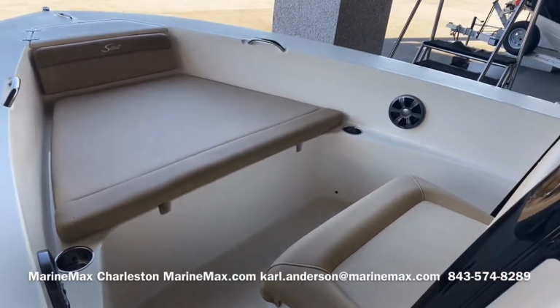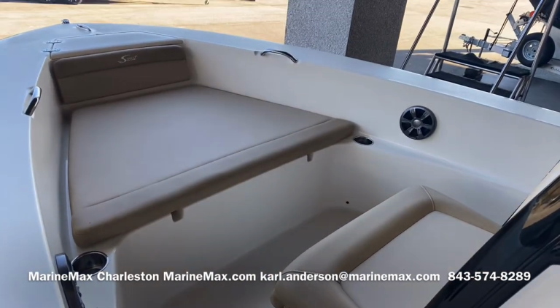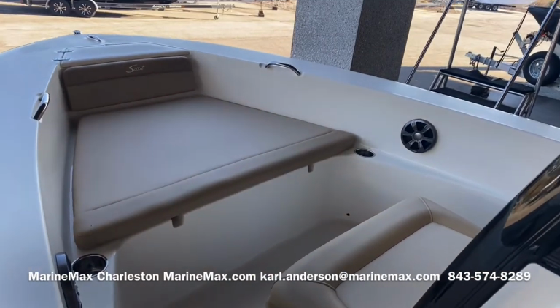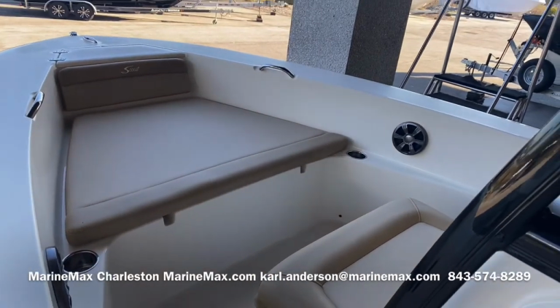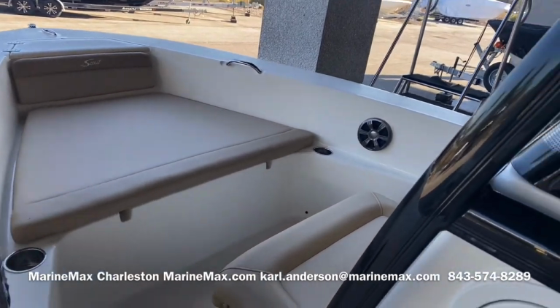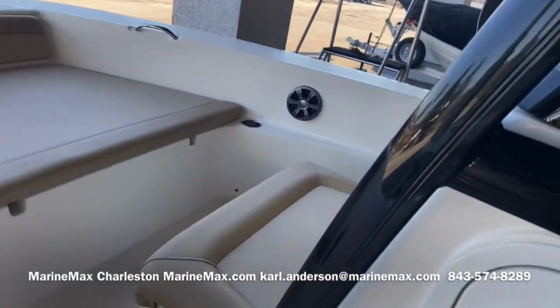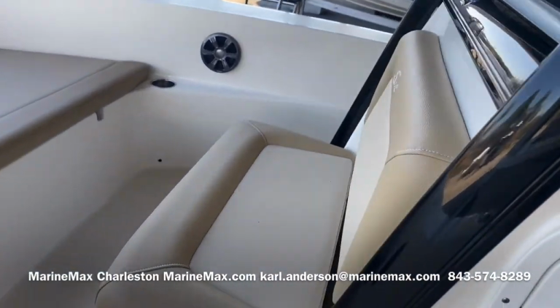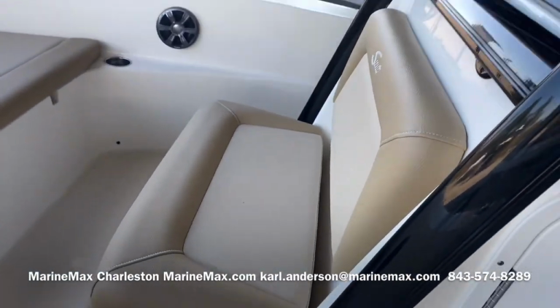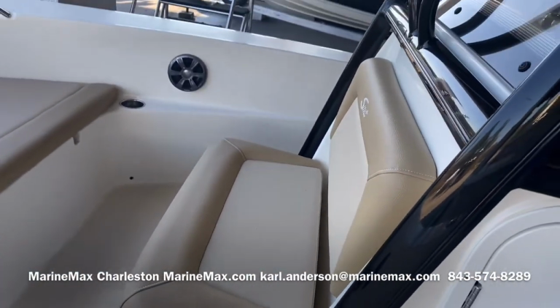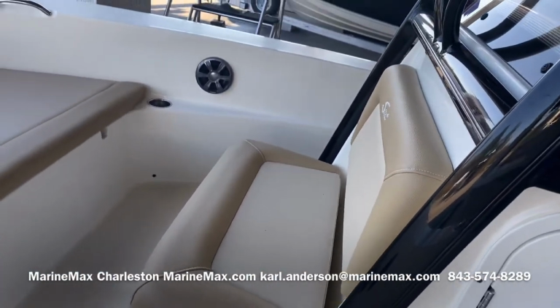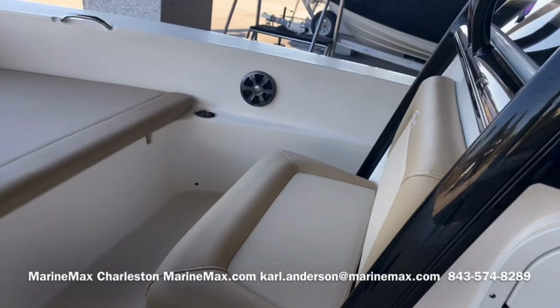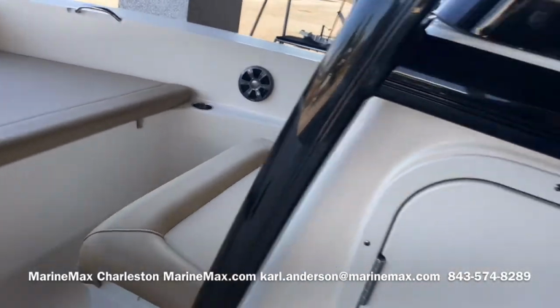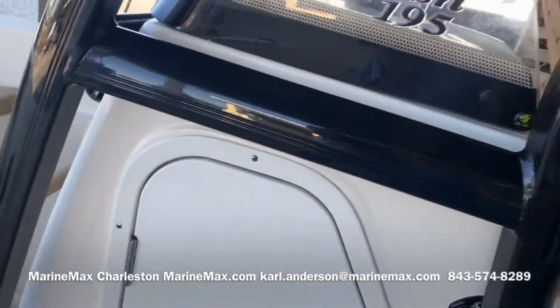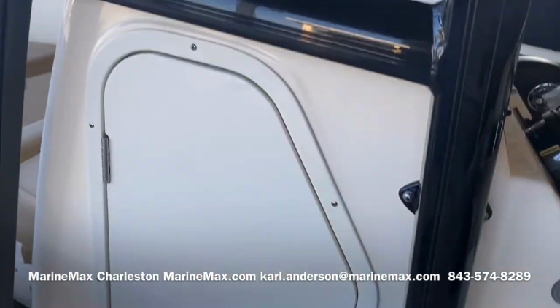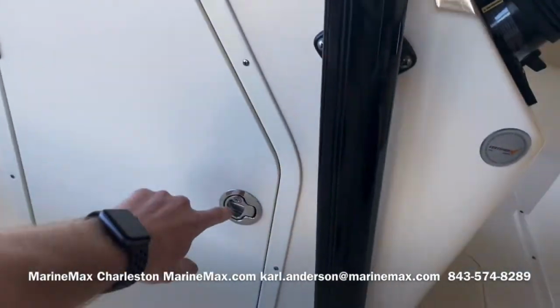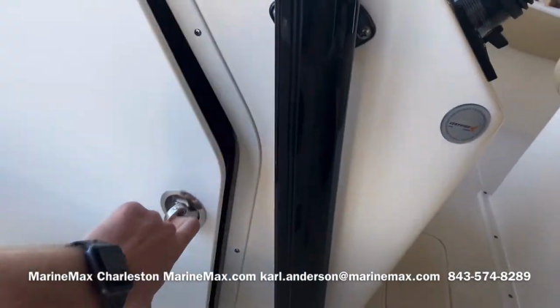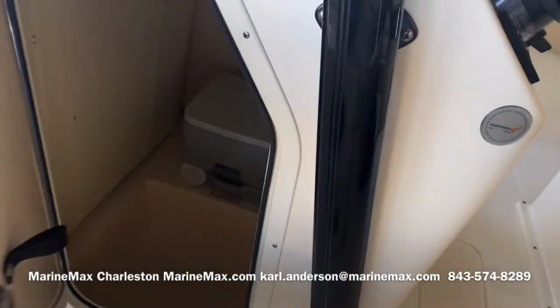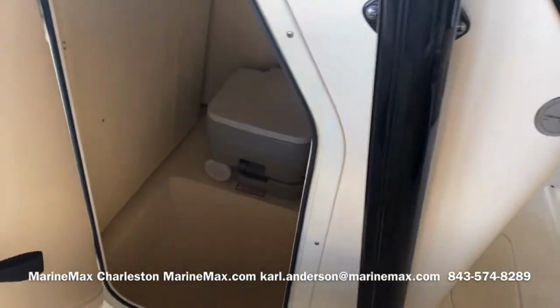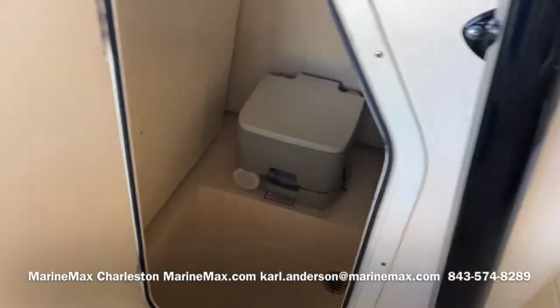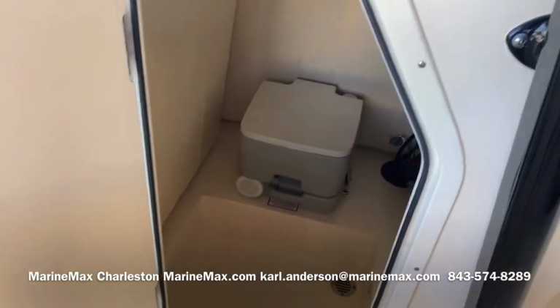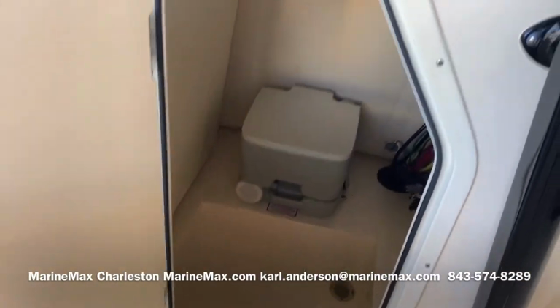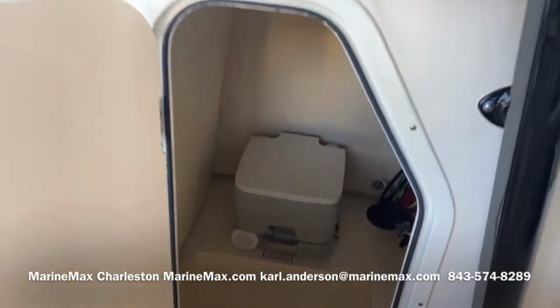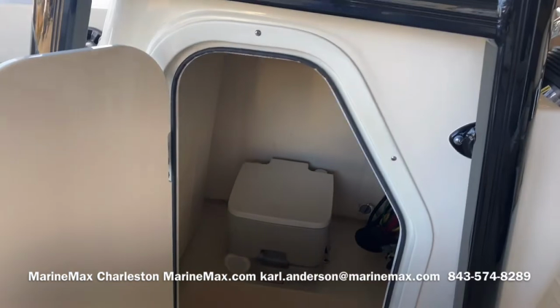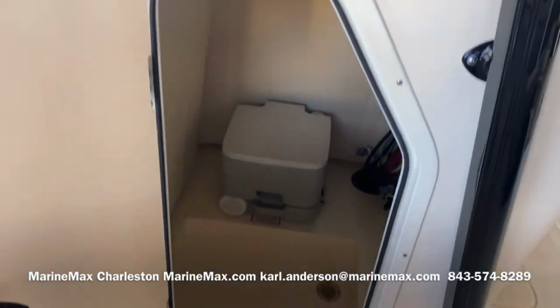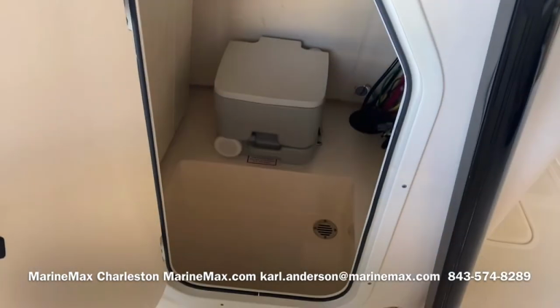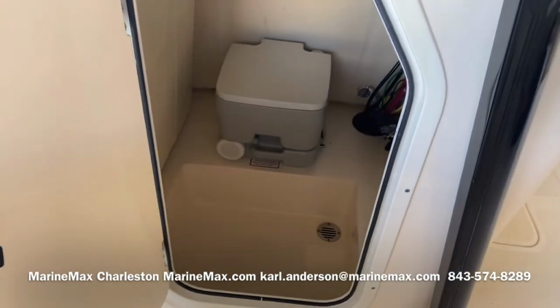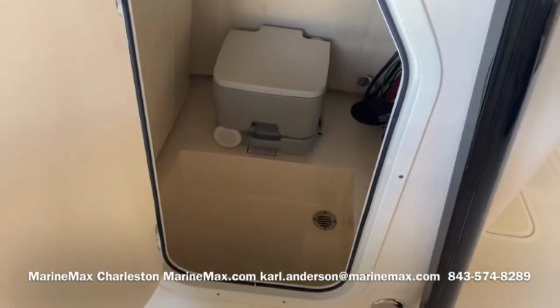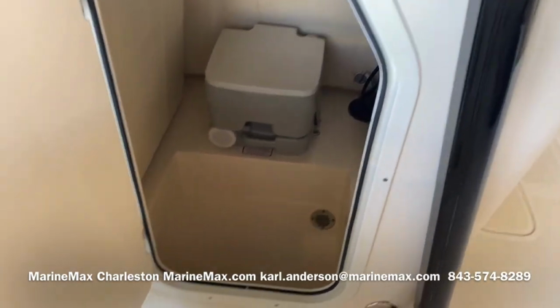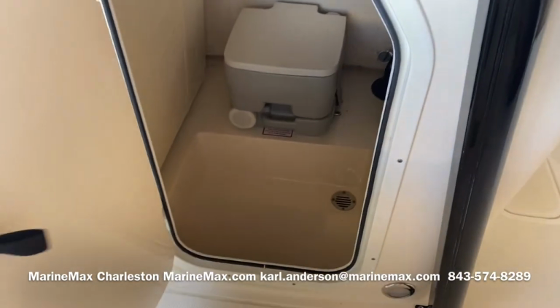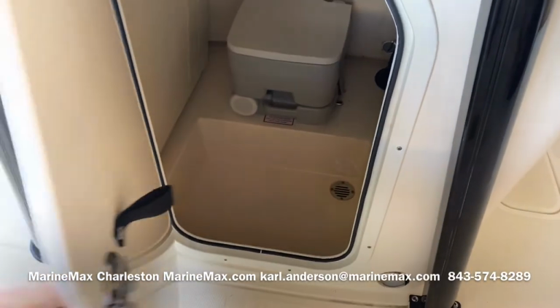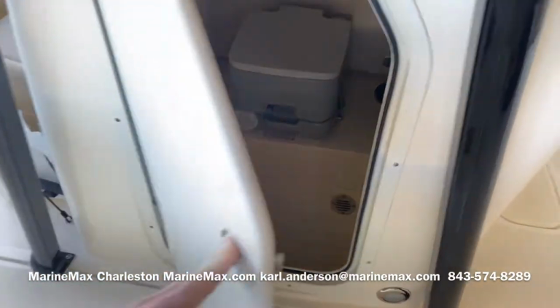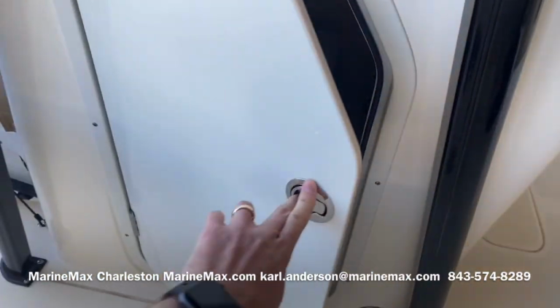Bow cushion set up front. Cooler seat with backrest. Port-a-potty. And nice open storage for the floor that's drained.